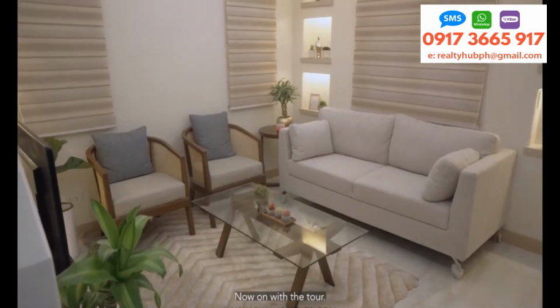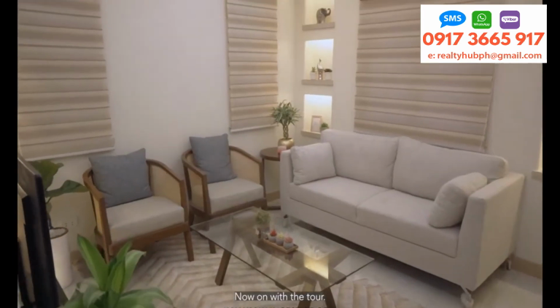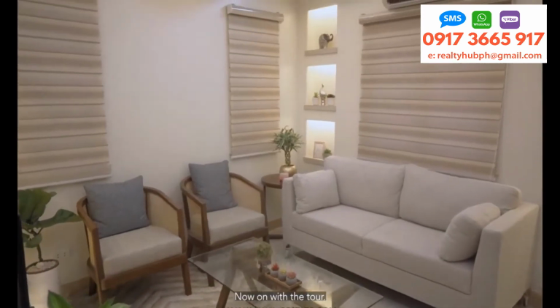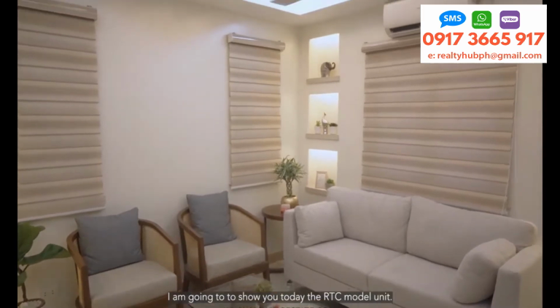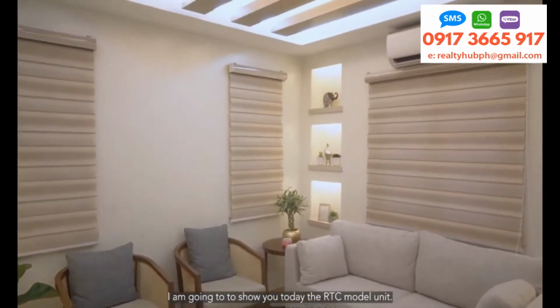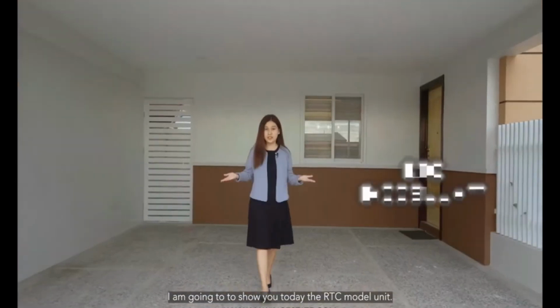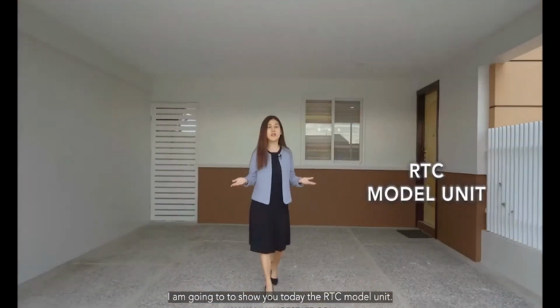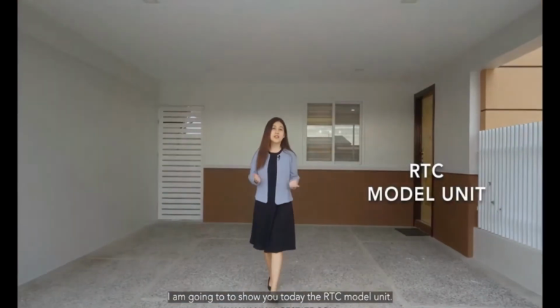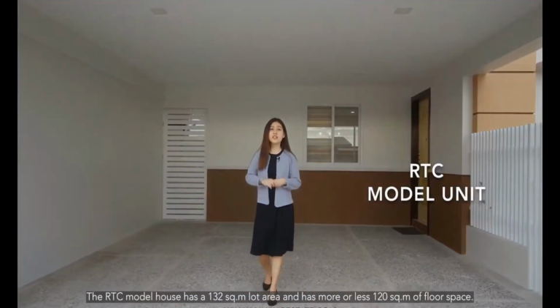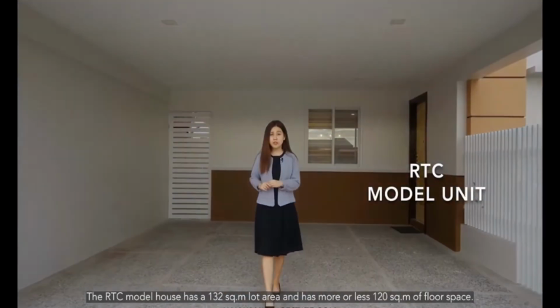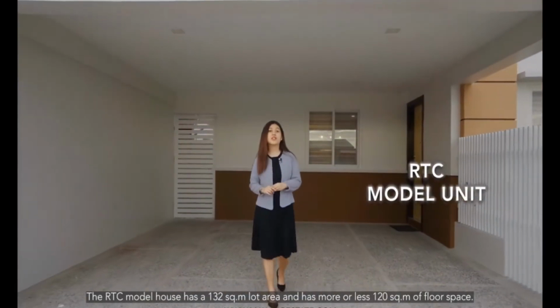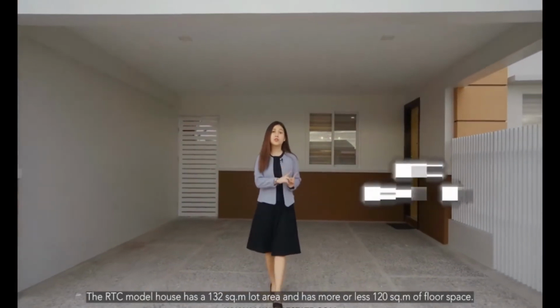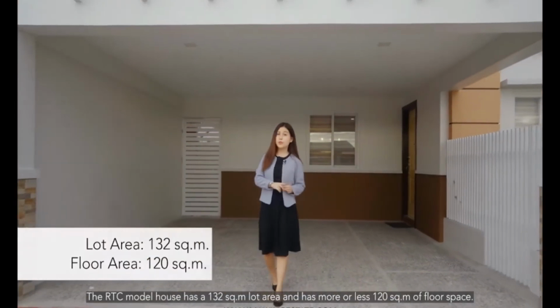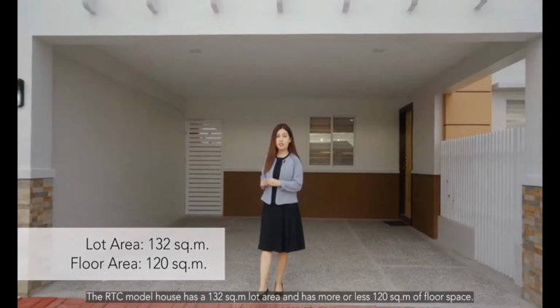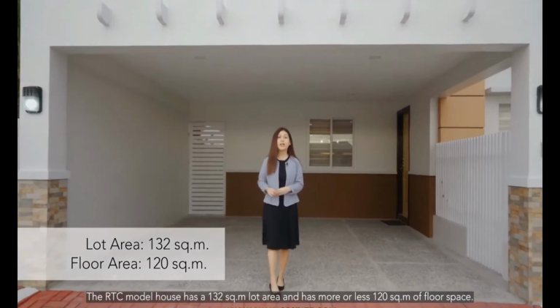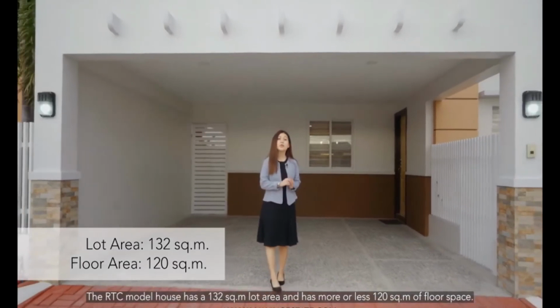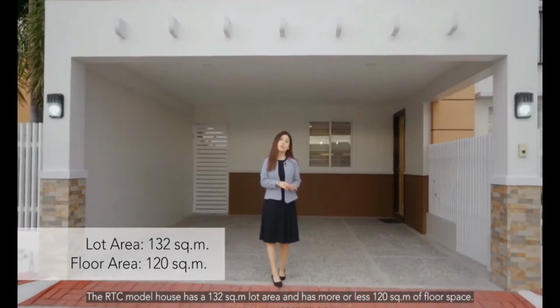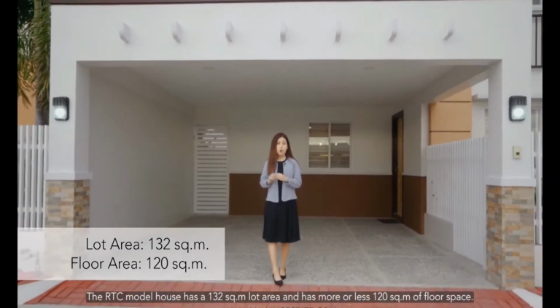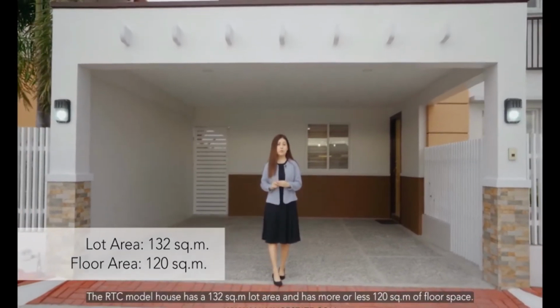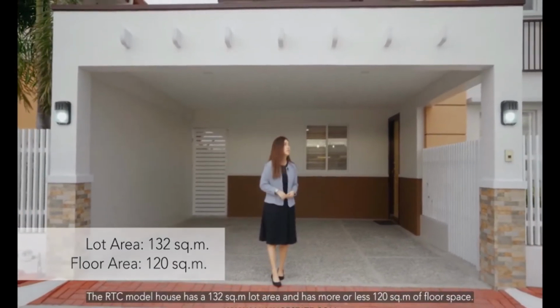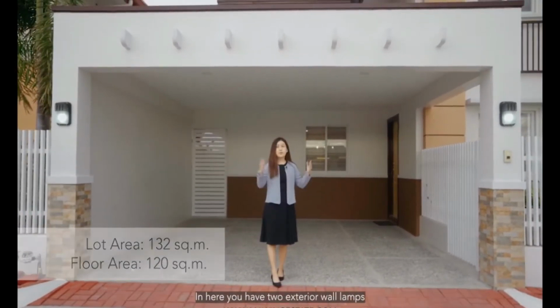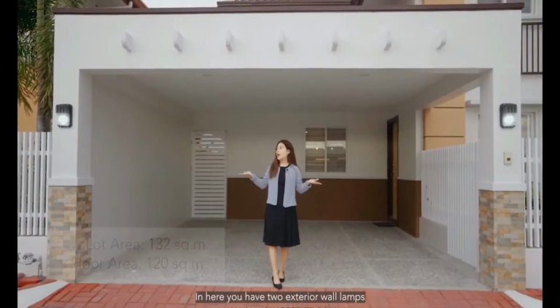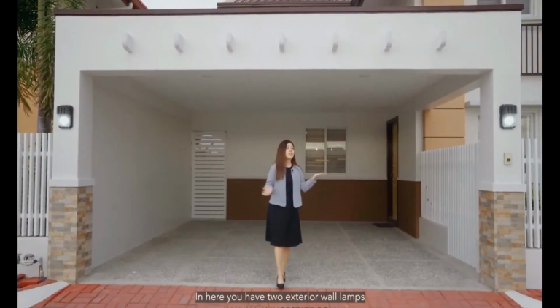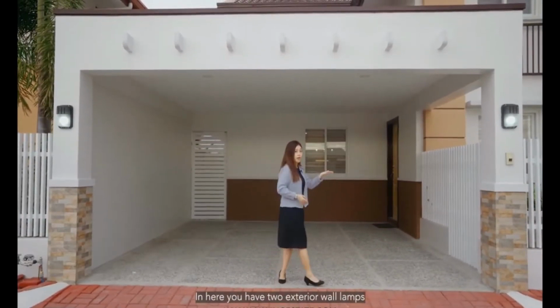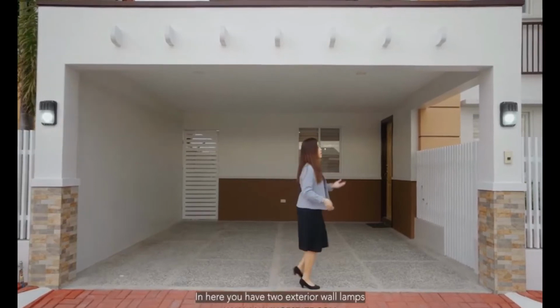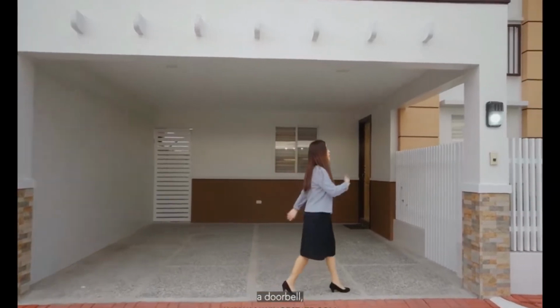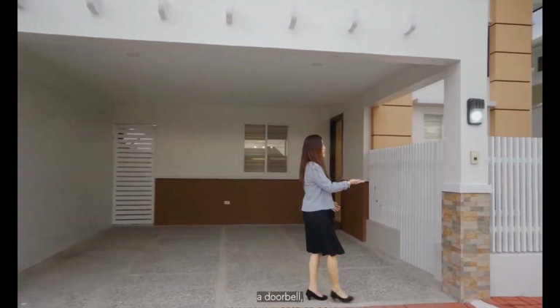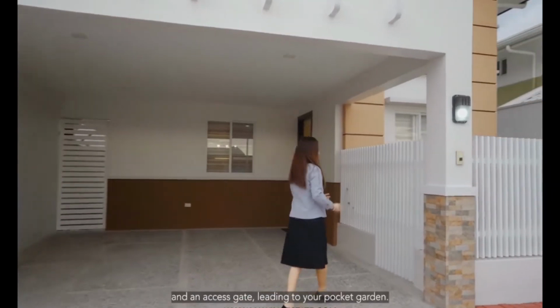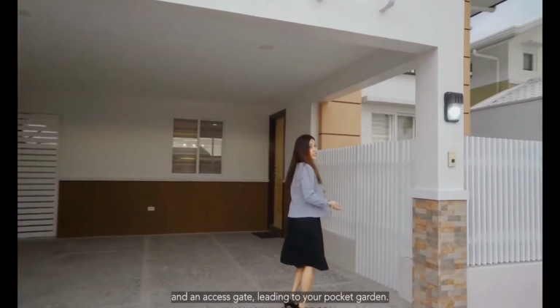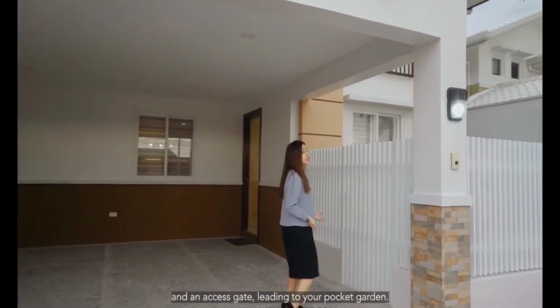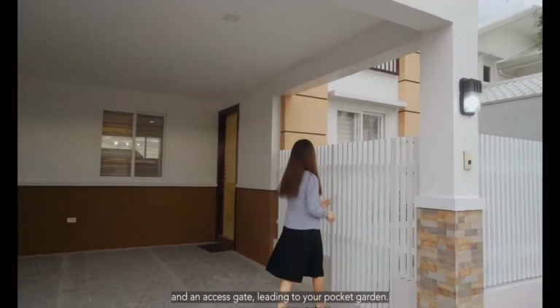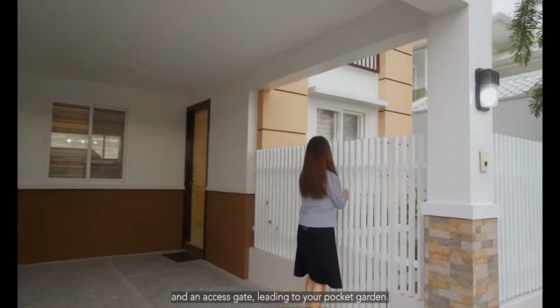Now, on with the tour! I'm going to show you the RTC model unit. The RTC model unit has 132 square meters in lot area and 120 square meters of floor space. Here, you have two exterior wall lamps, a doorbell, and an access gate leading to your pocket garden.